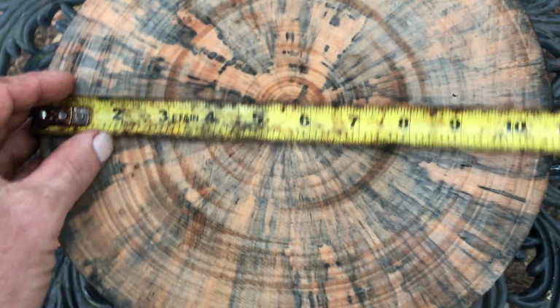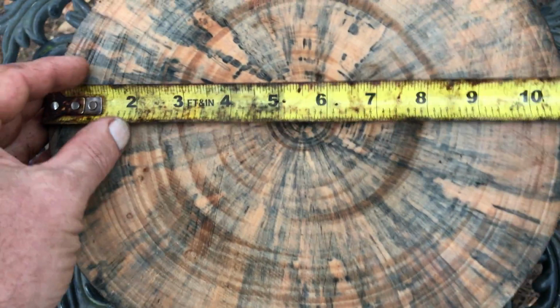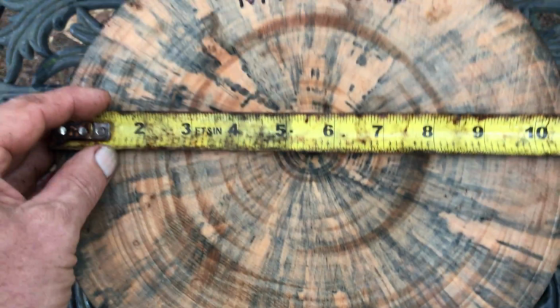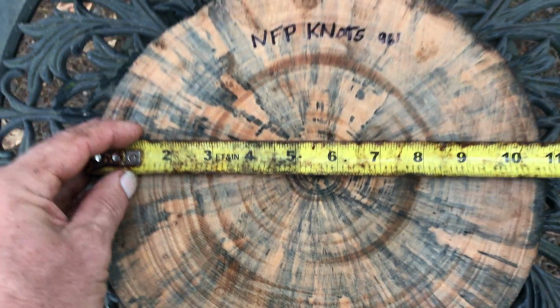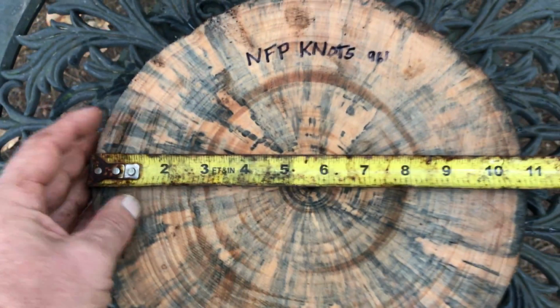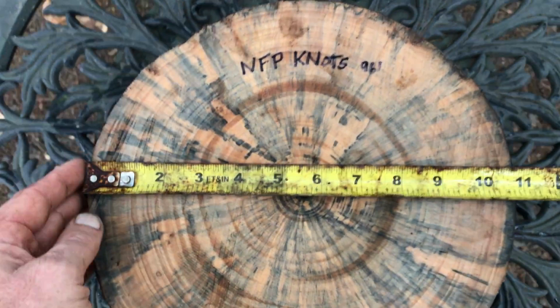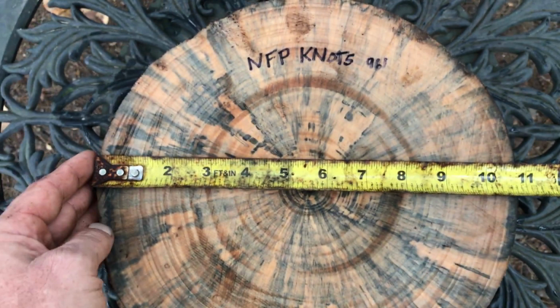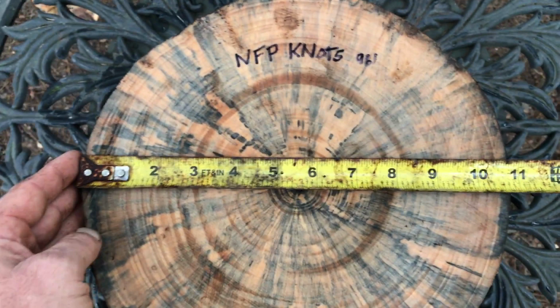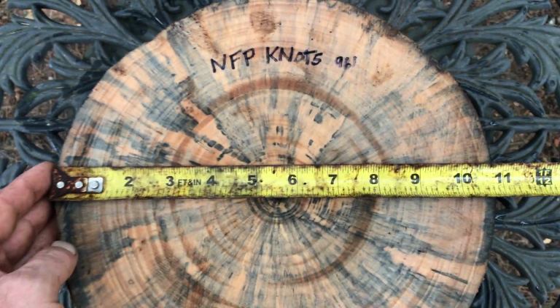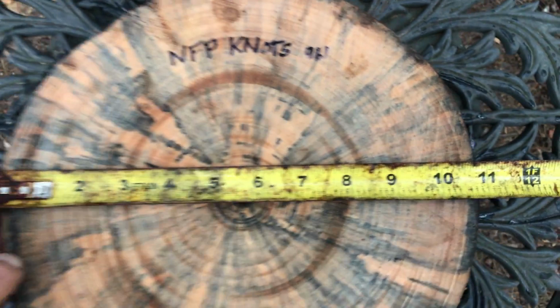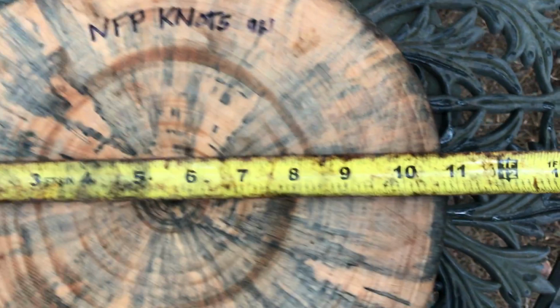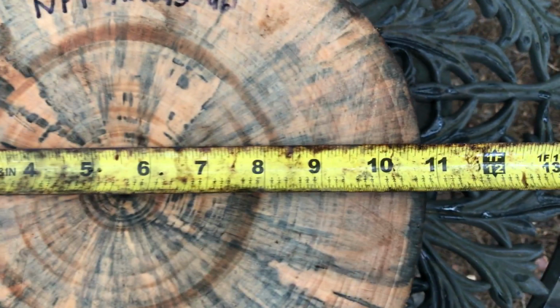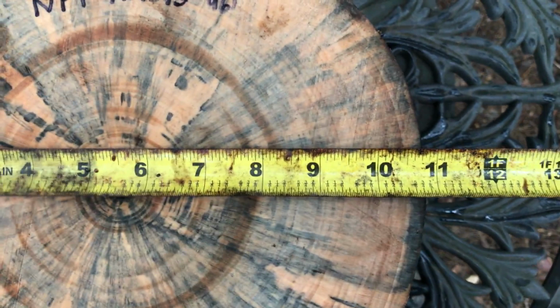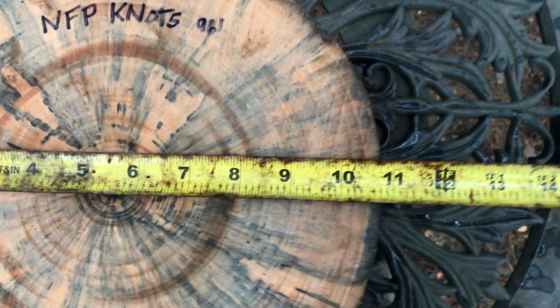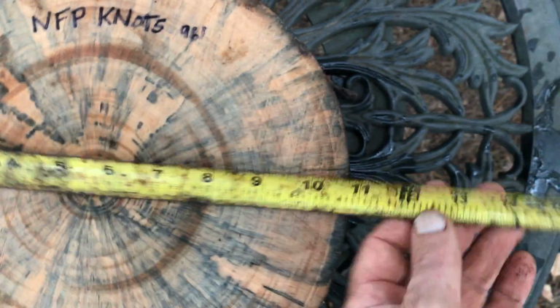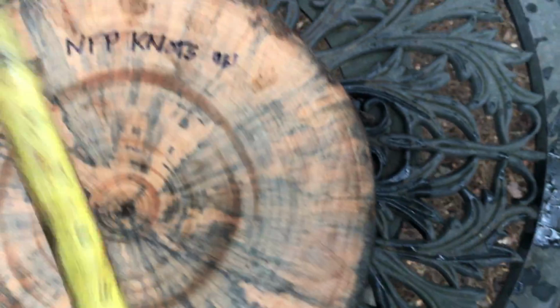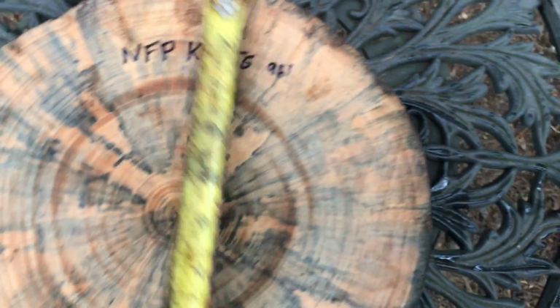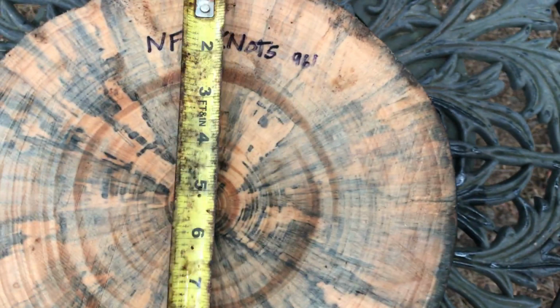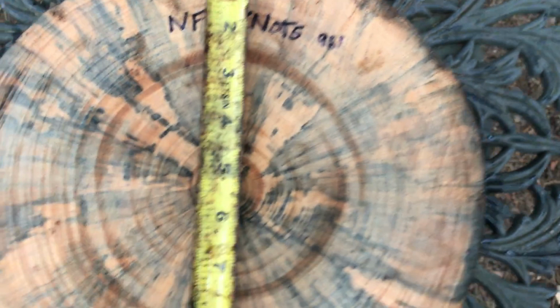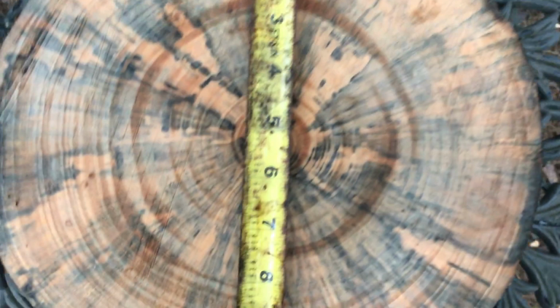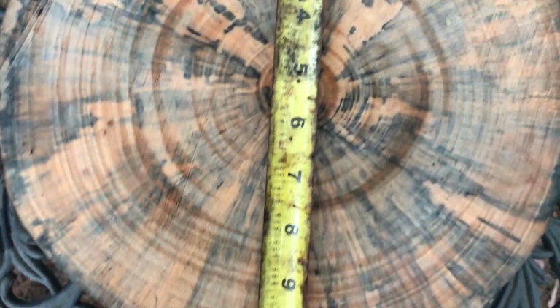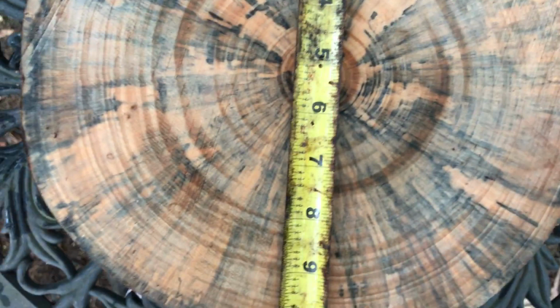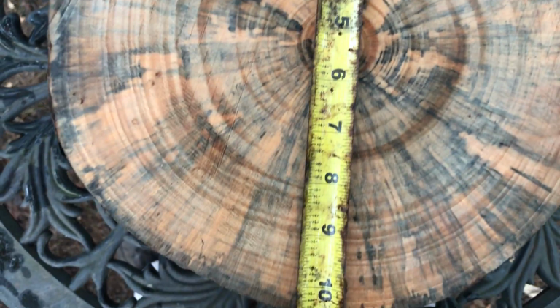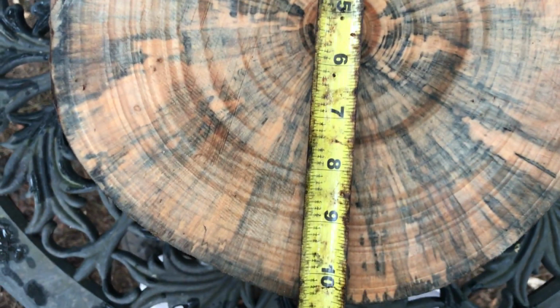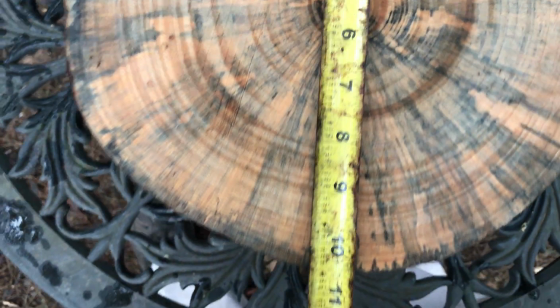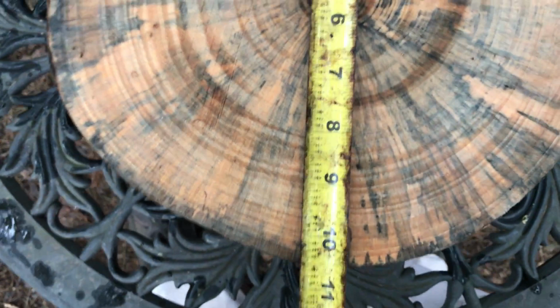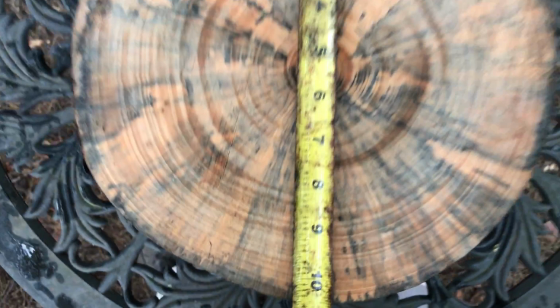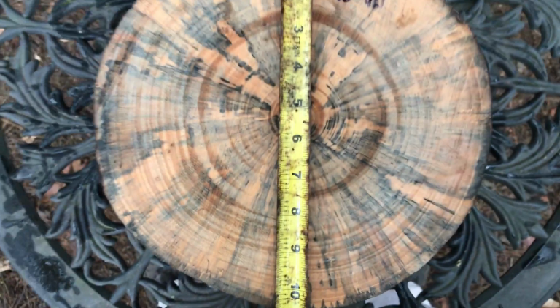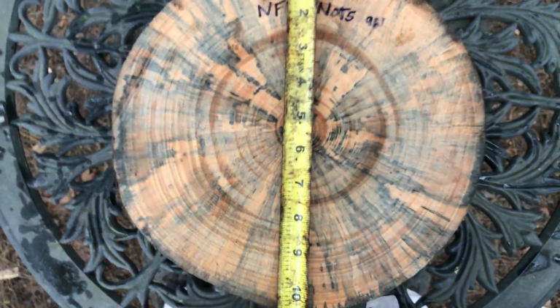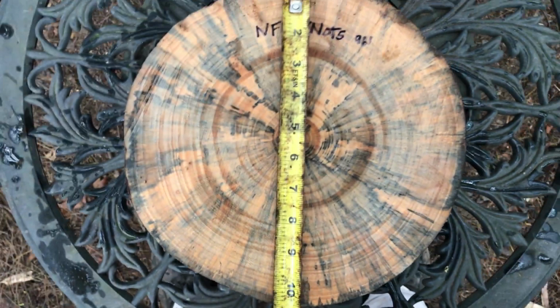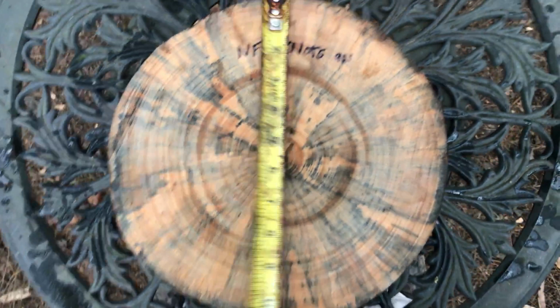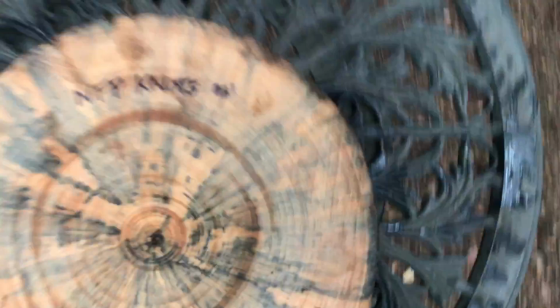So dimensions on this: I've got 10 and three quarters across one way, and the diameter the other way is about 10 and a half.